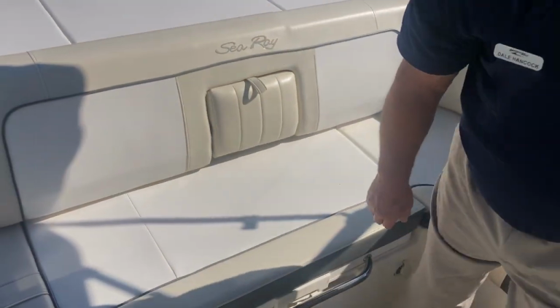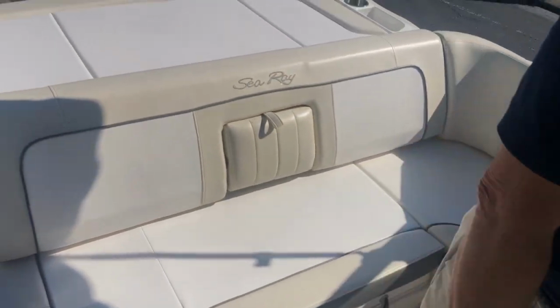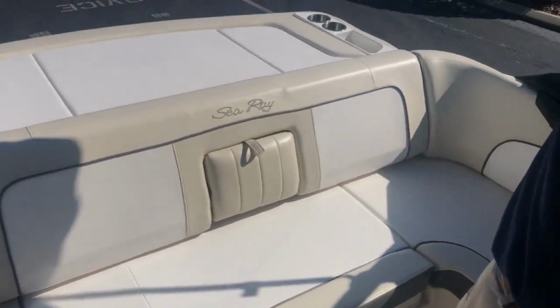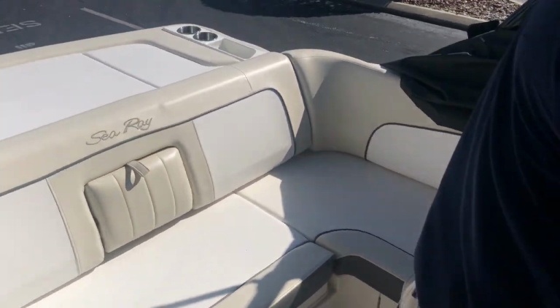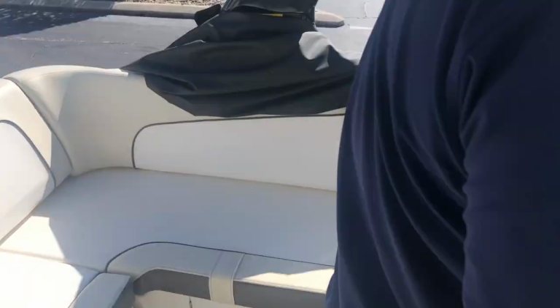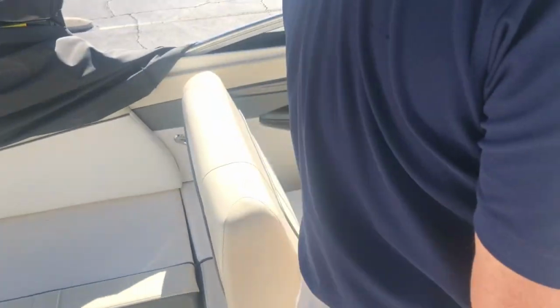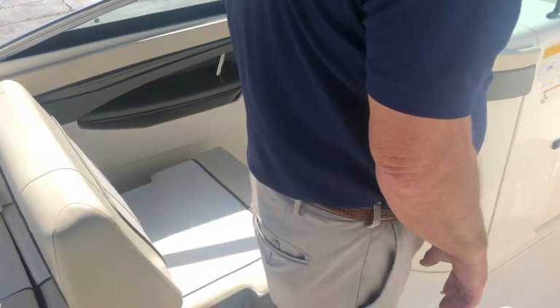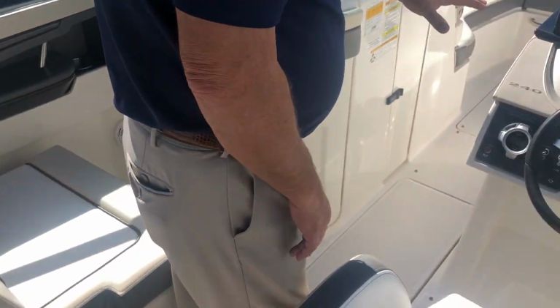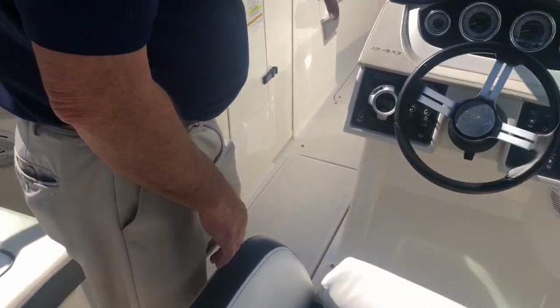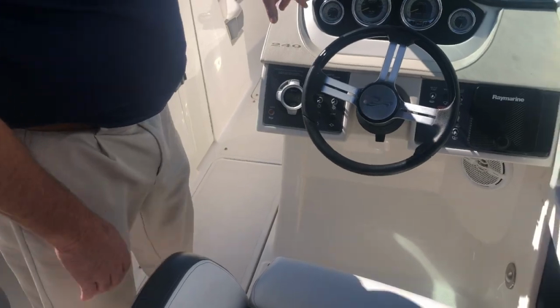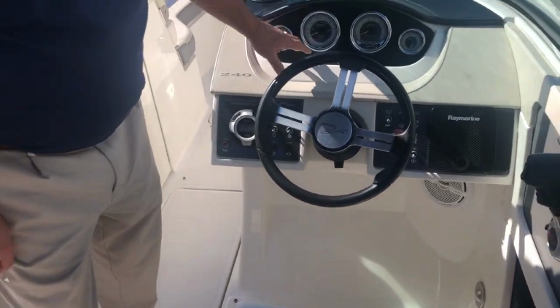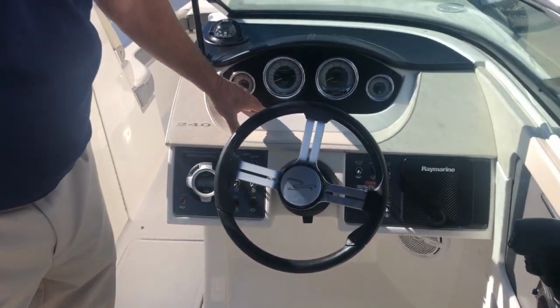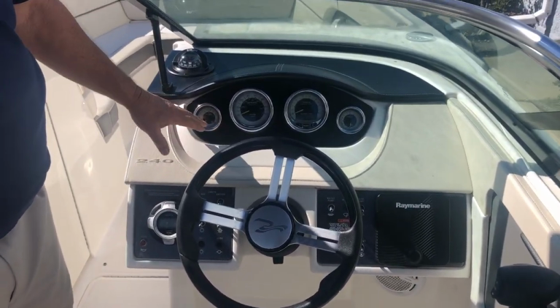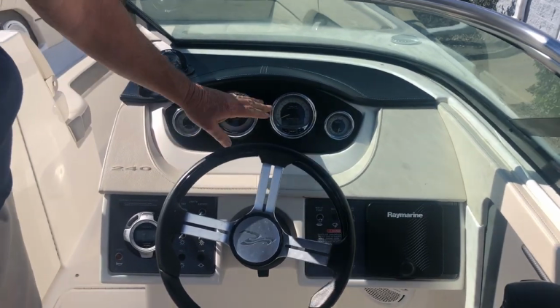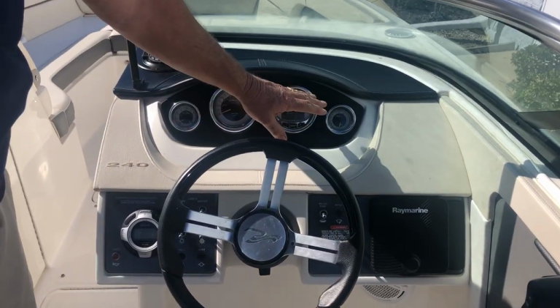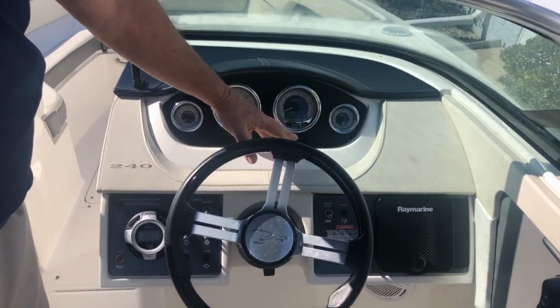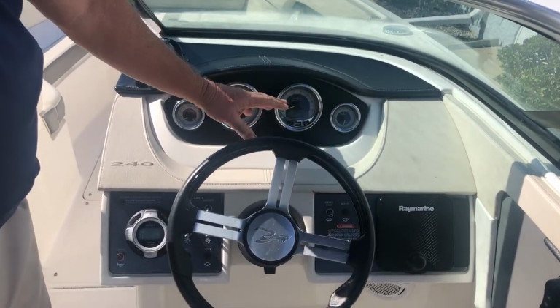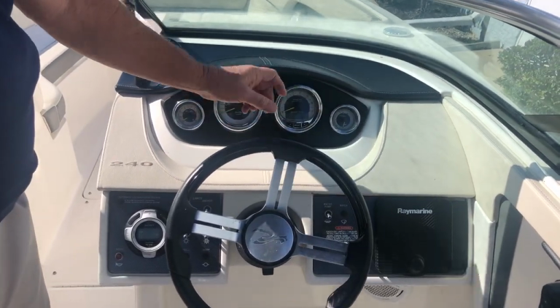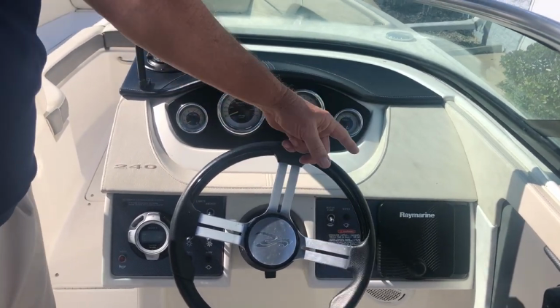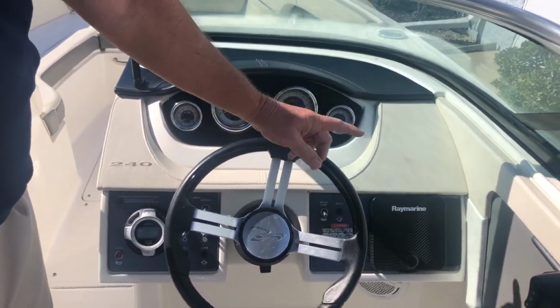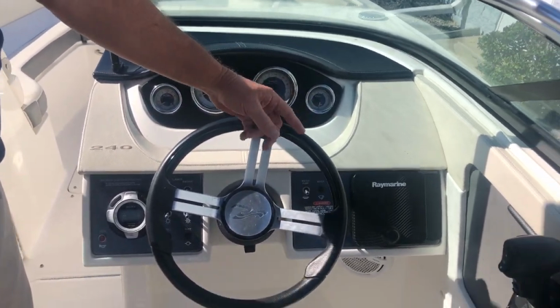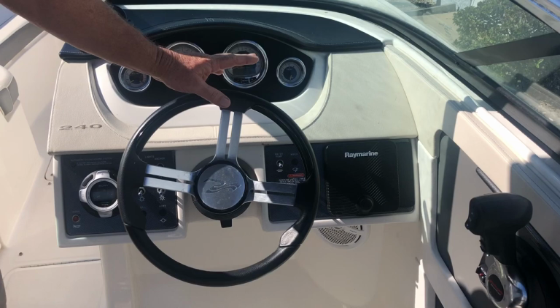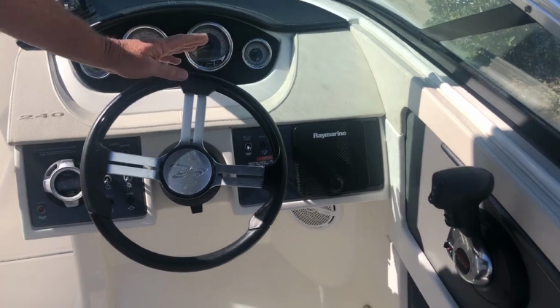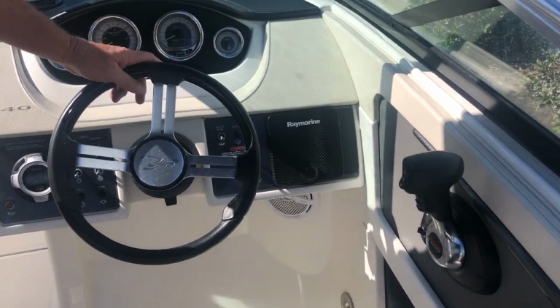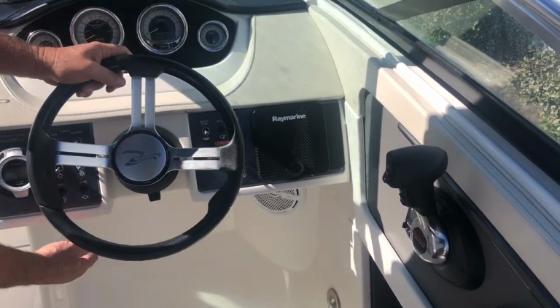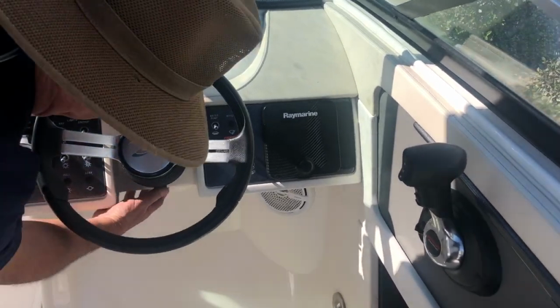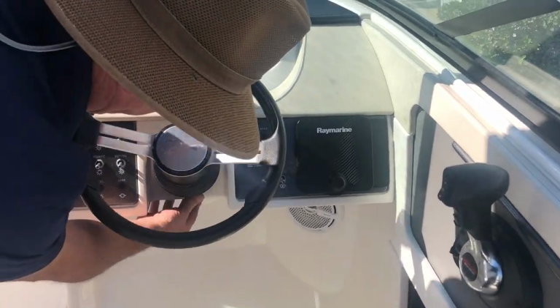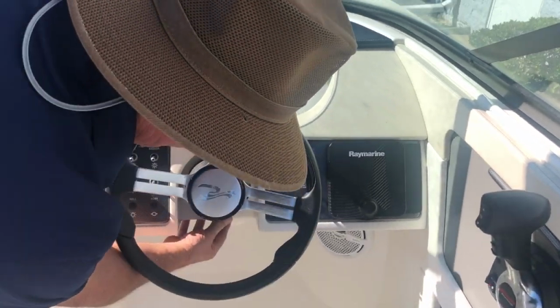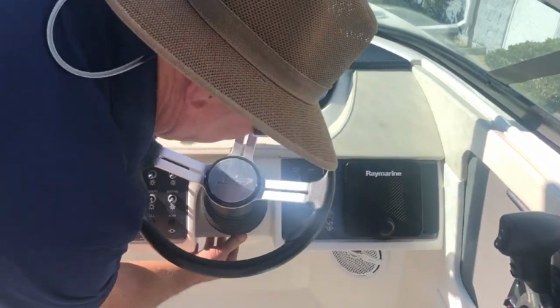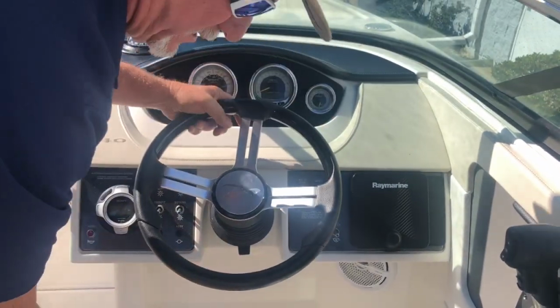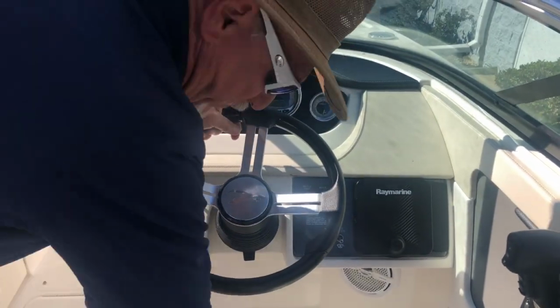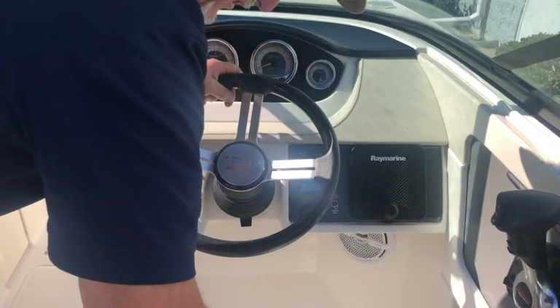The boat does come equipped with carpet. Moving to the front of the boat, you have all your gauges and everything right here. It does have Raymarine electronics, a tilt wheel, and a bolster seat.